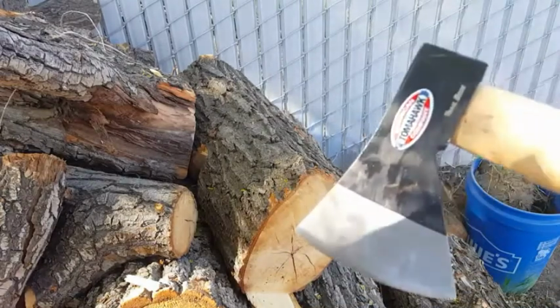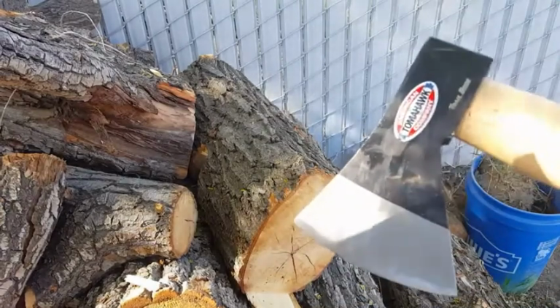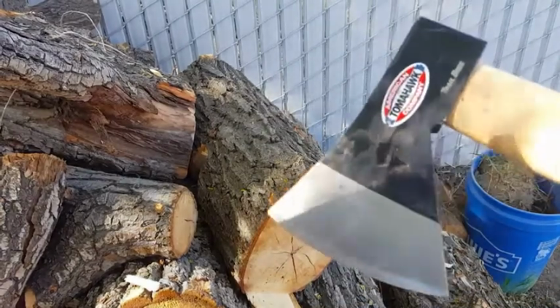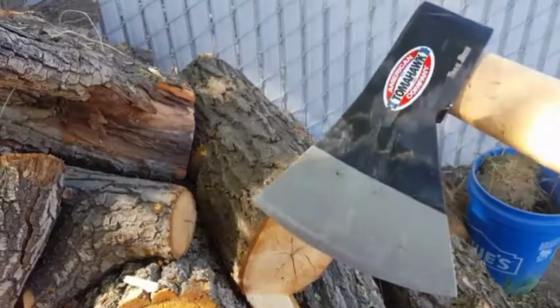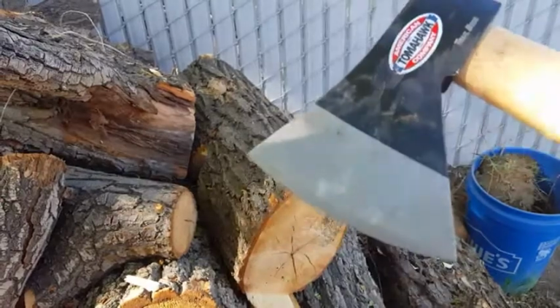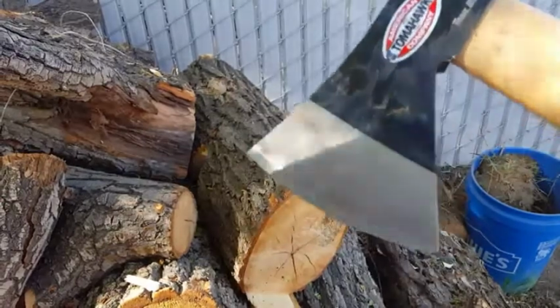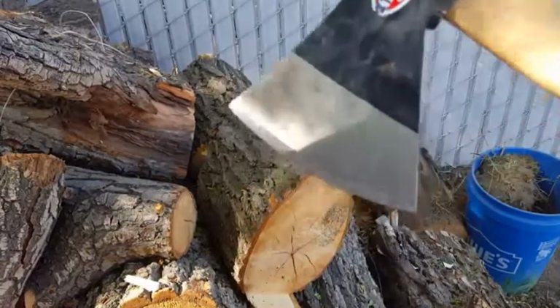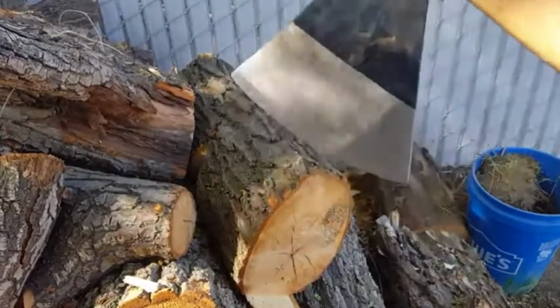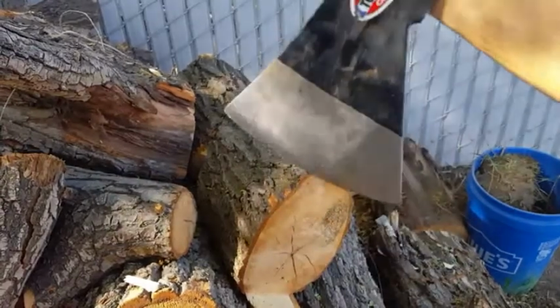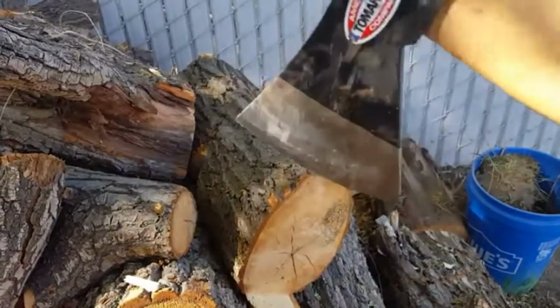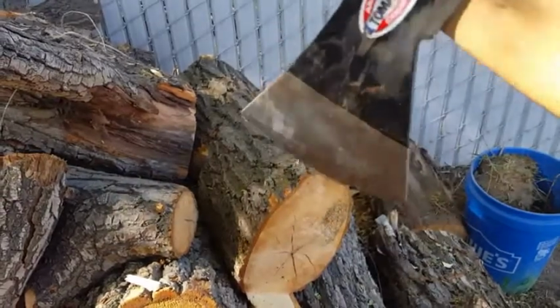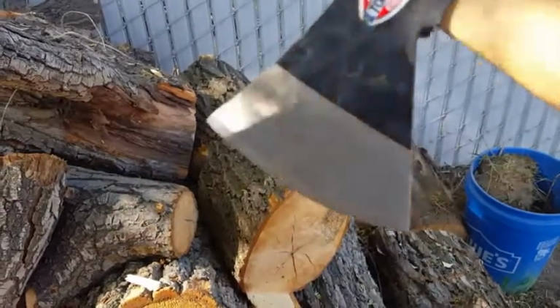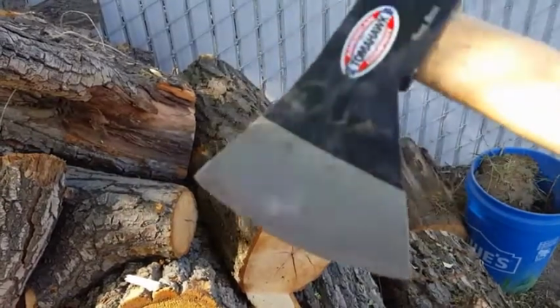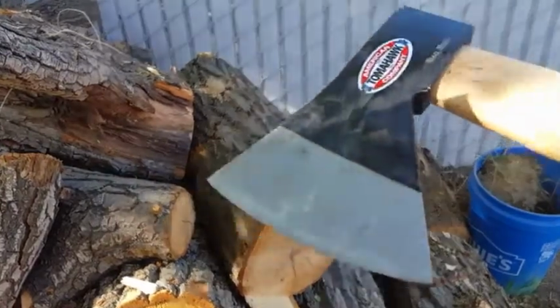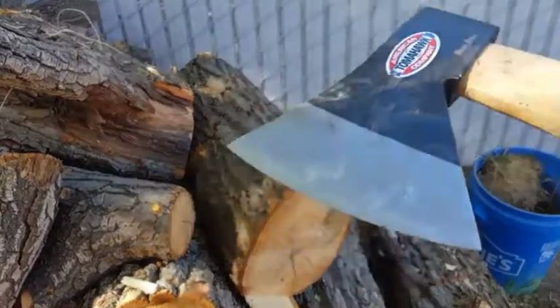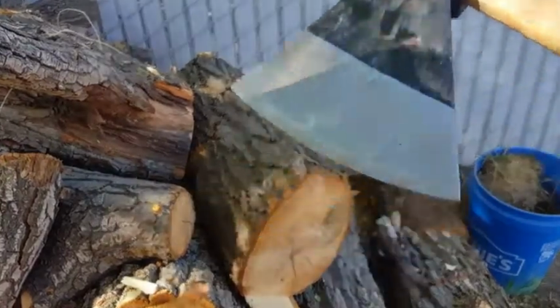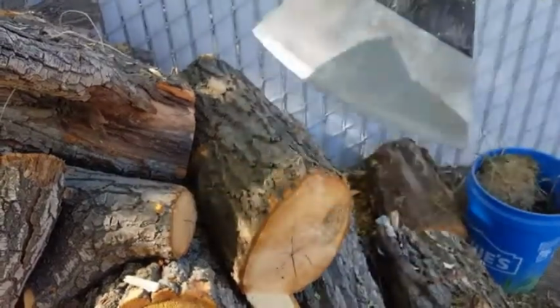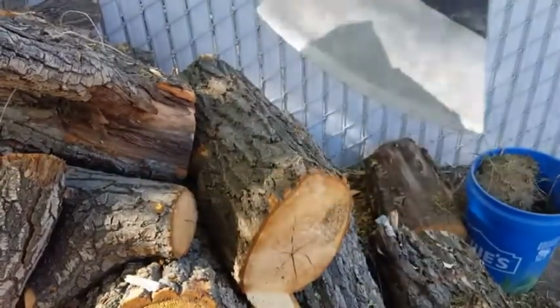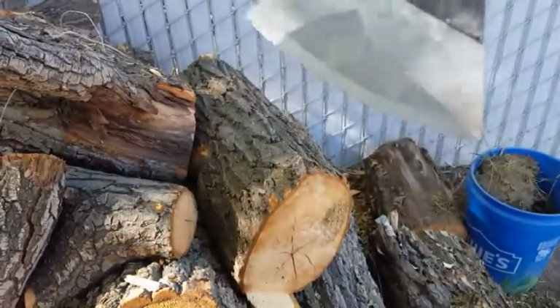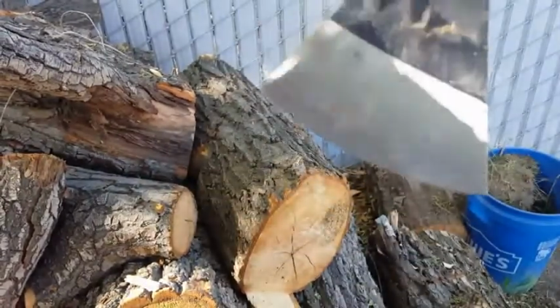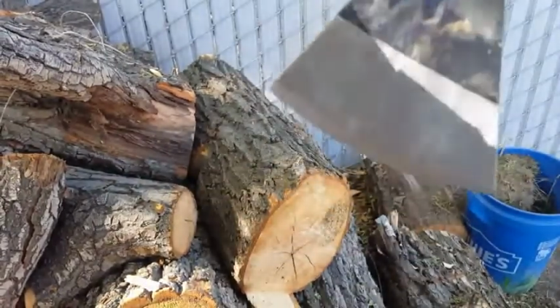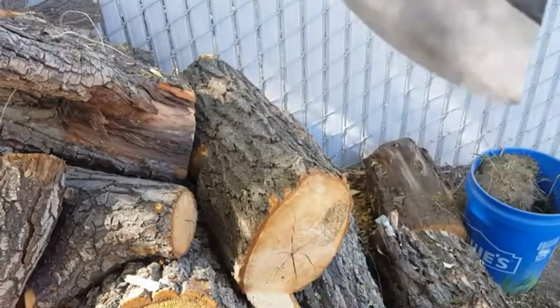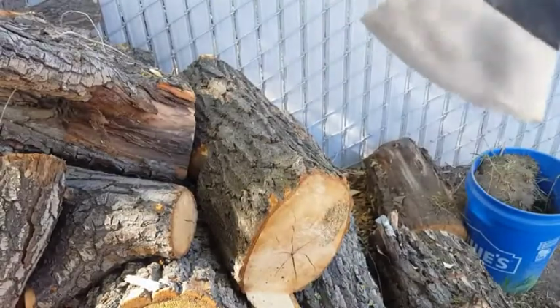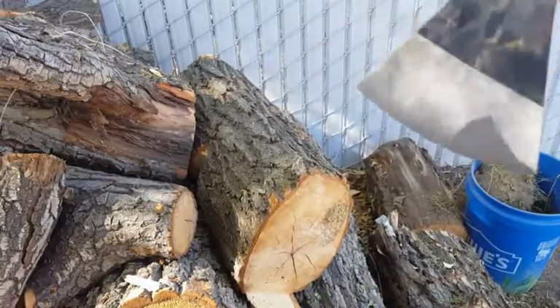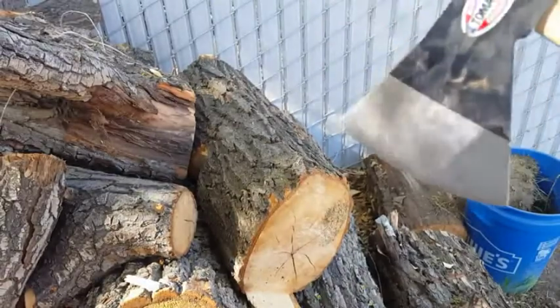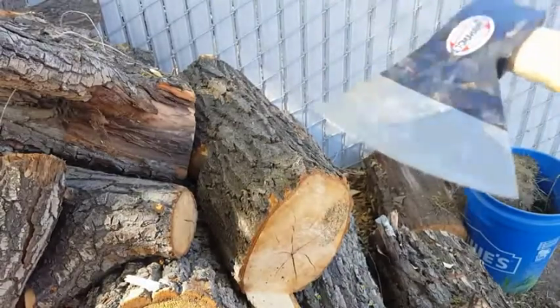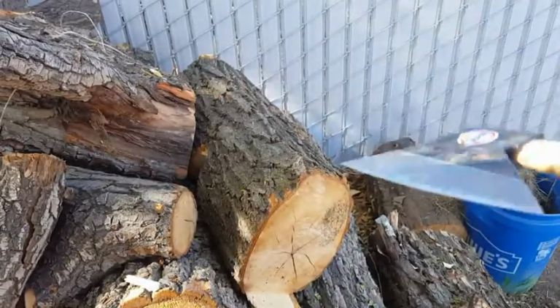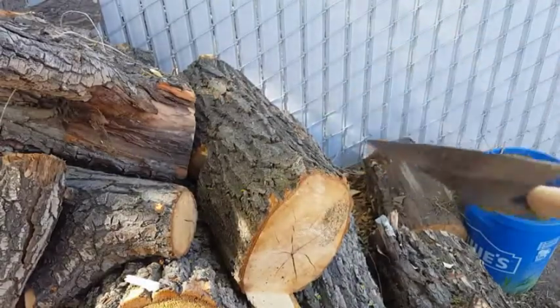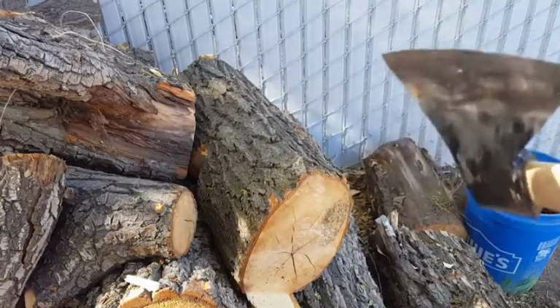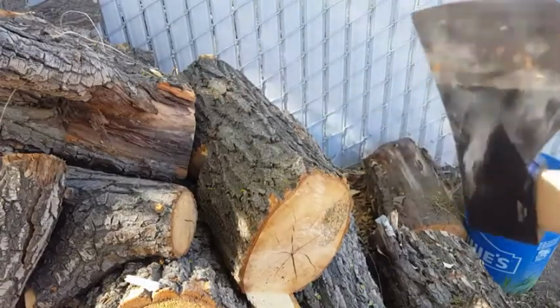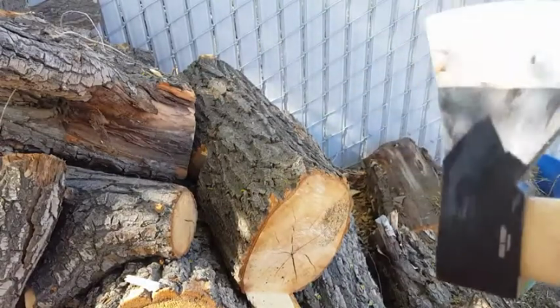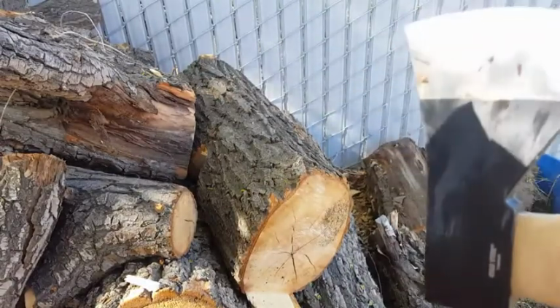Here we are — well, okay, not quite straight out of the box. I've chopped a couple pieces with it already. I just got it today and I haven't sharpened it or anything.